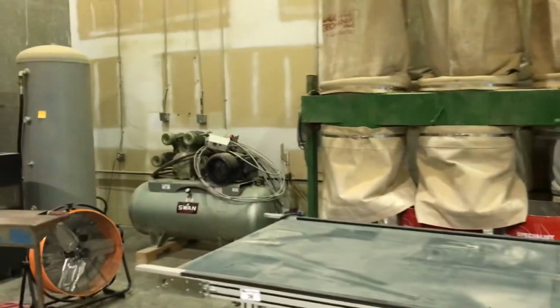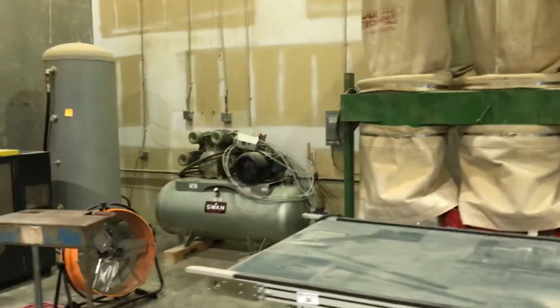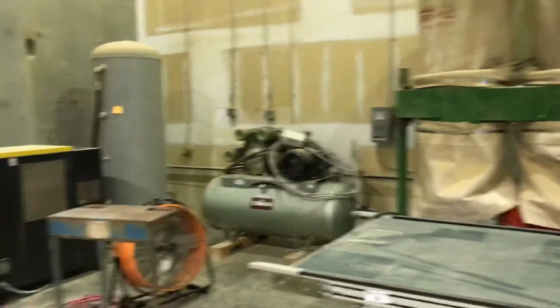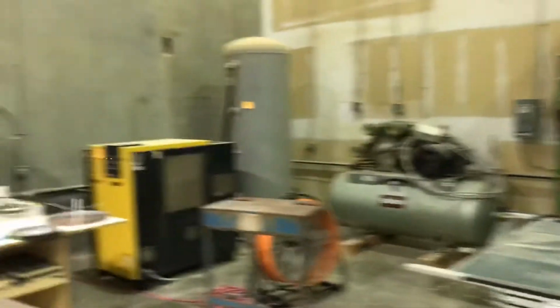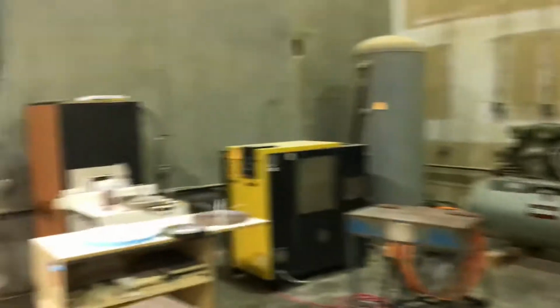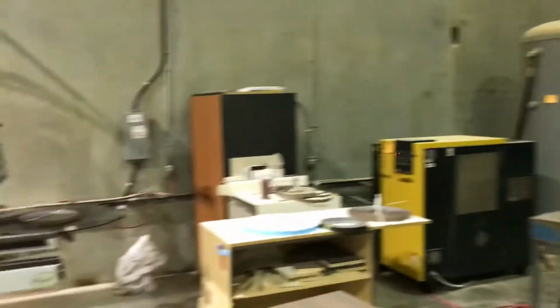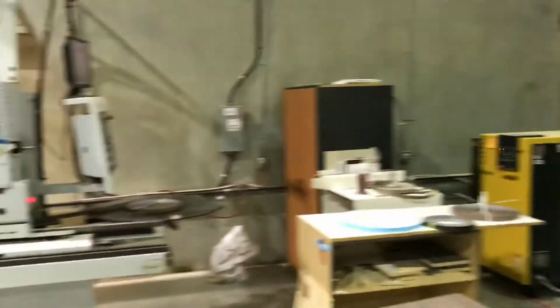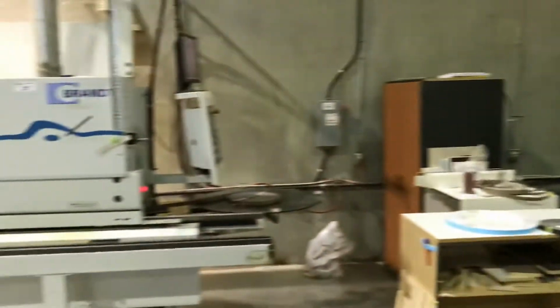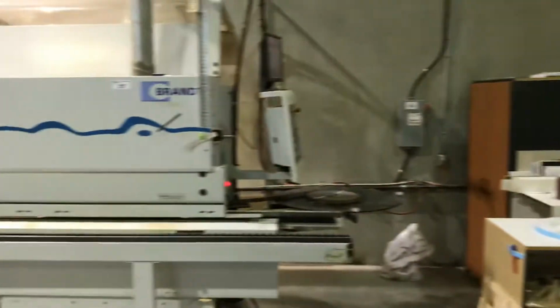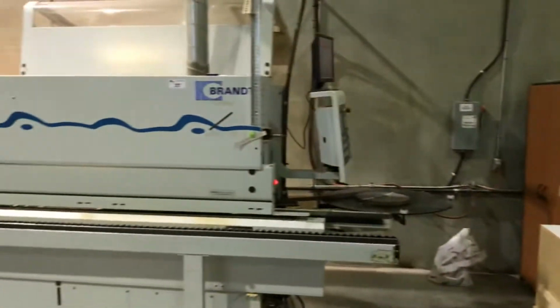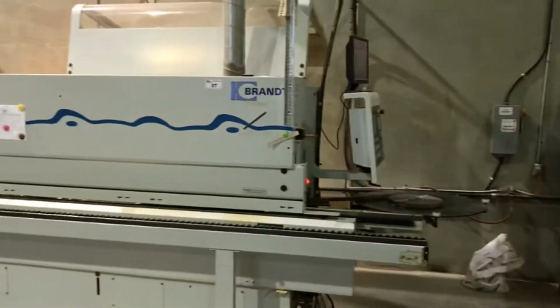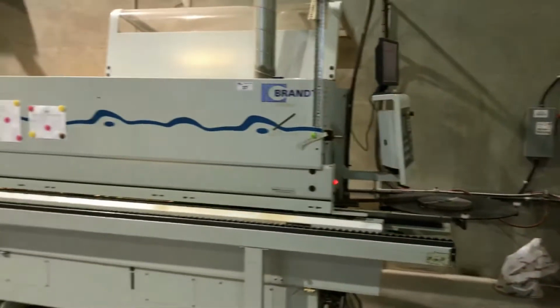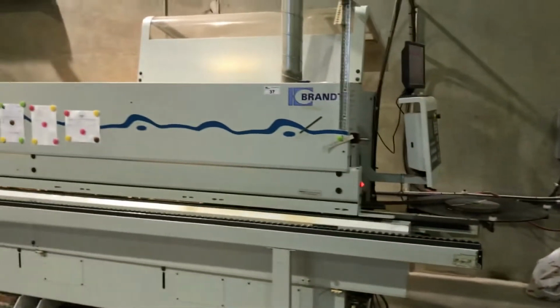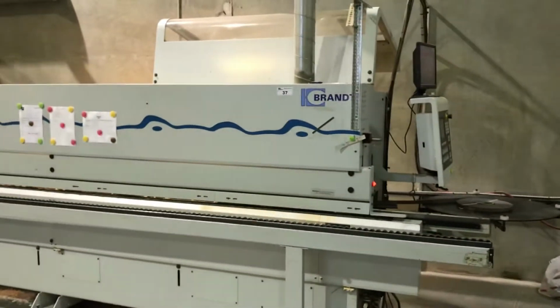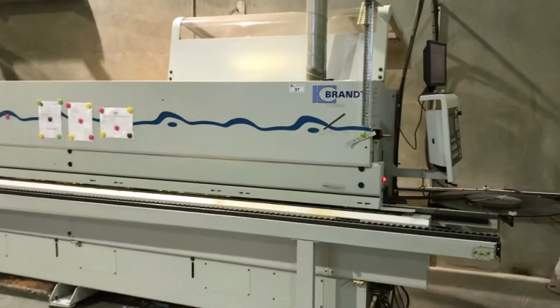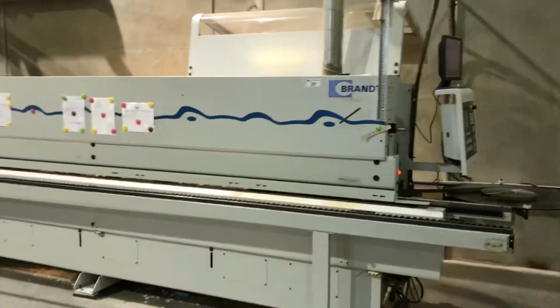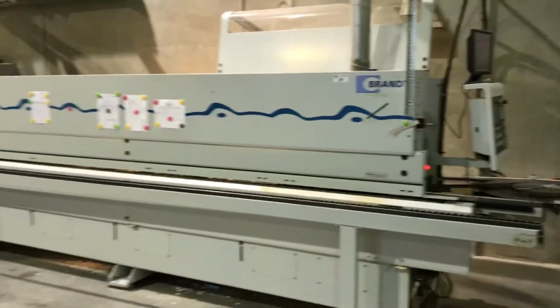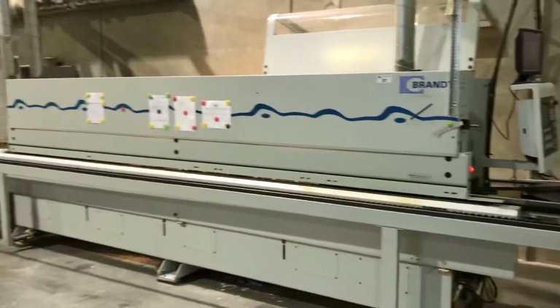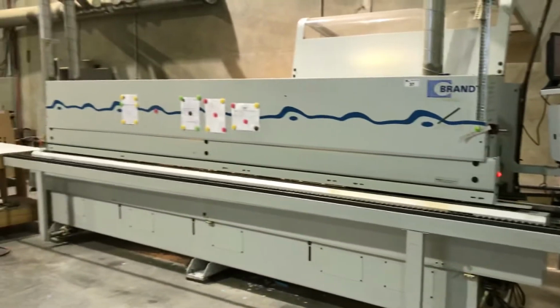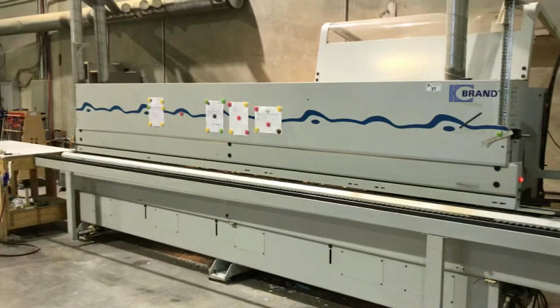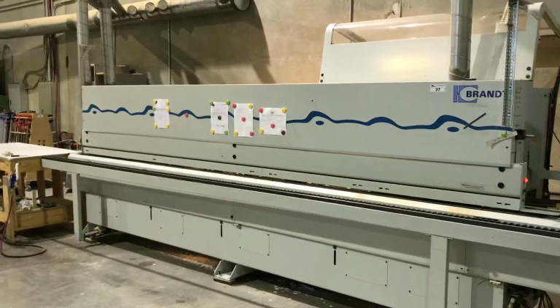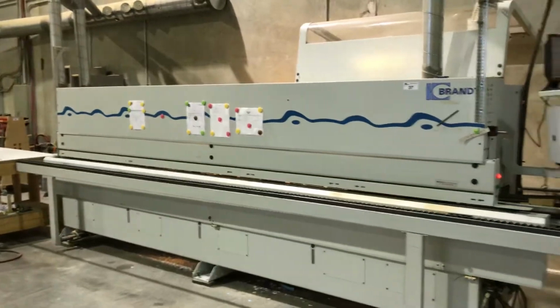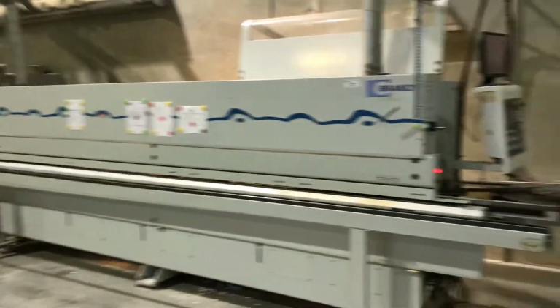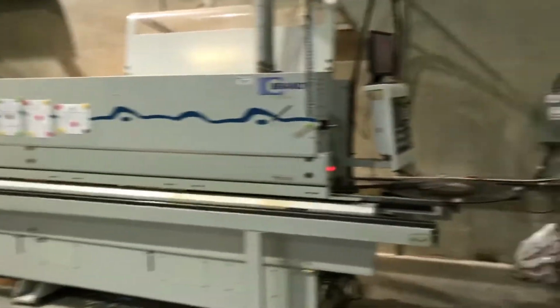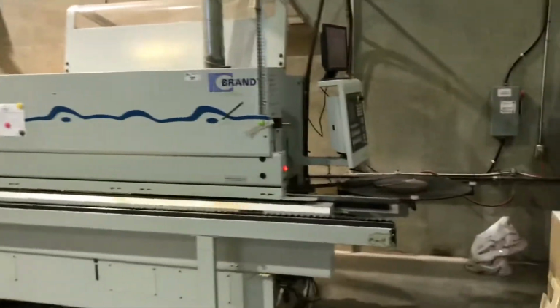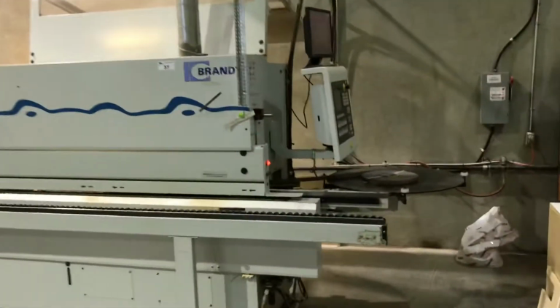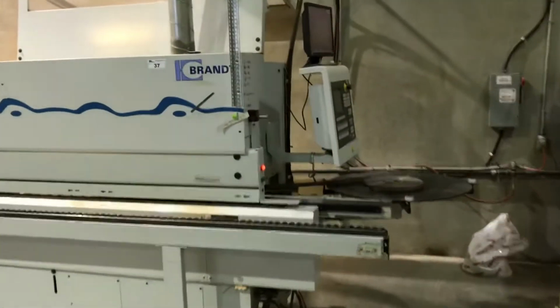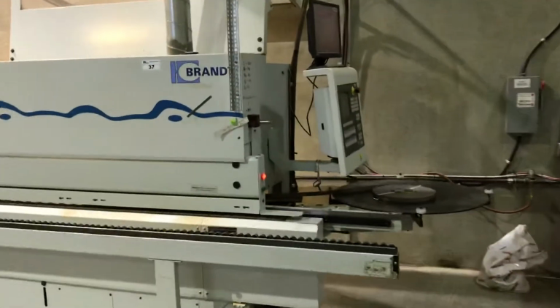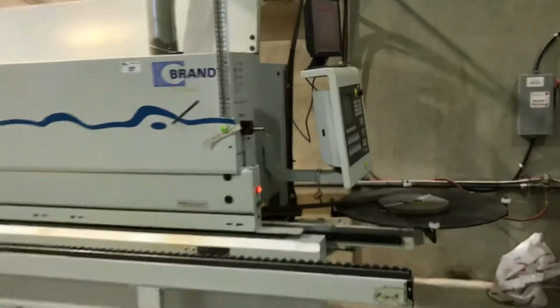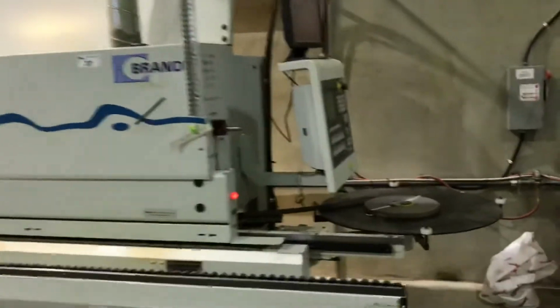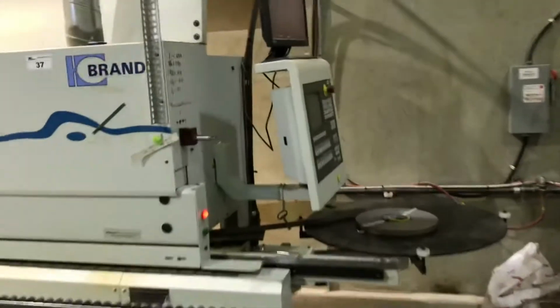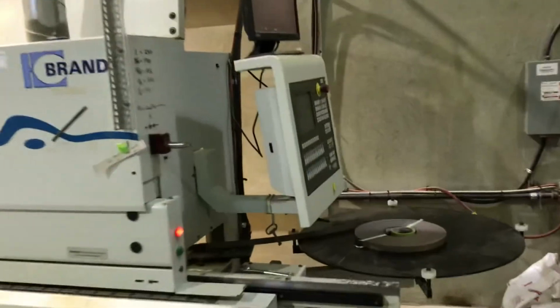There's a nice Swan compressor in the corner. Look right here, we've got a Brant Edge Bander. Beautiful shape, everything's well taken care of — a beautiful machine, all lit up here.